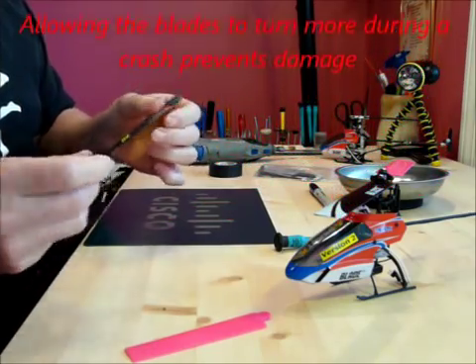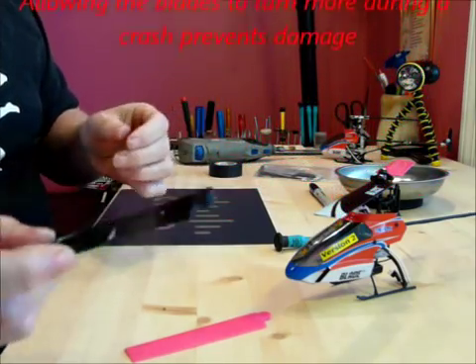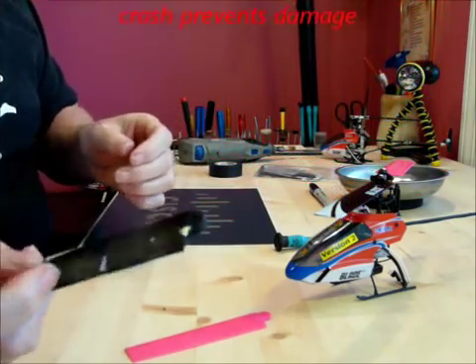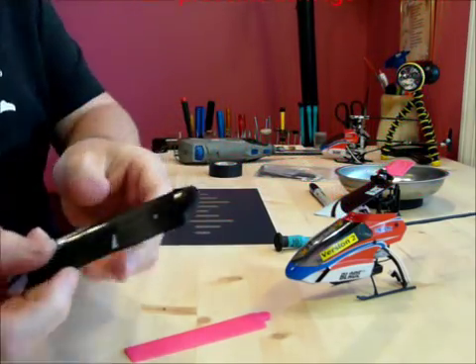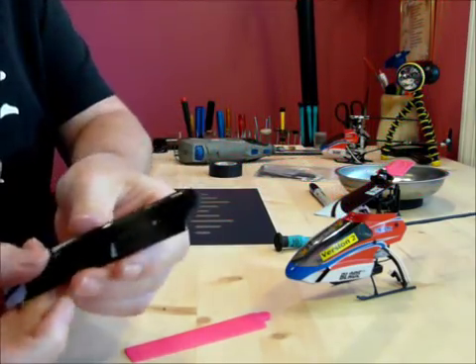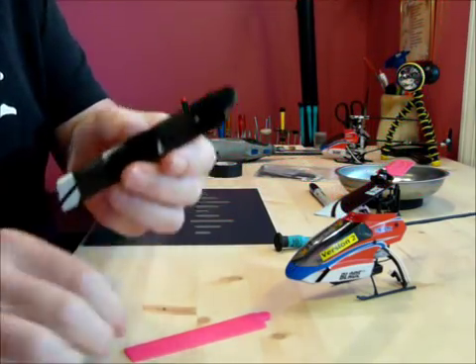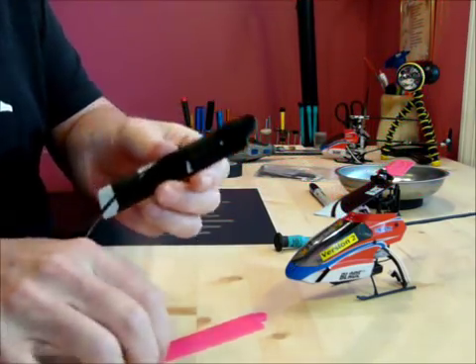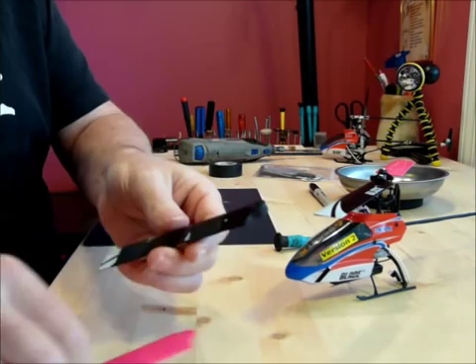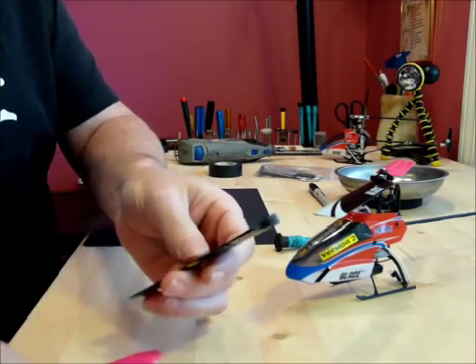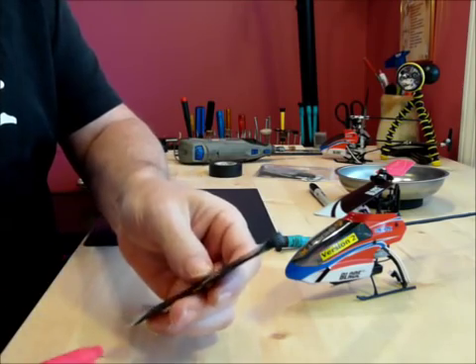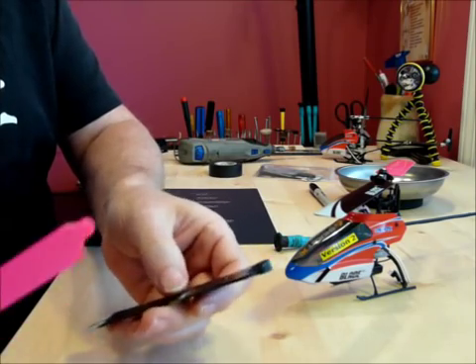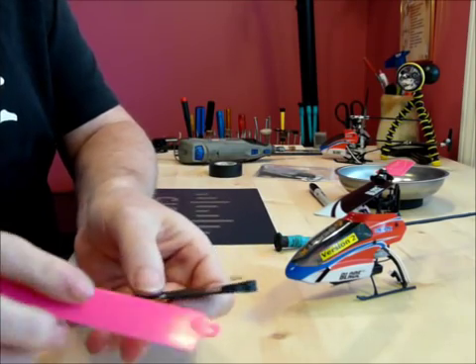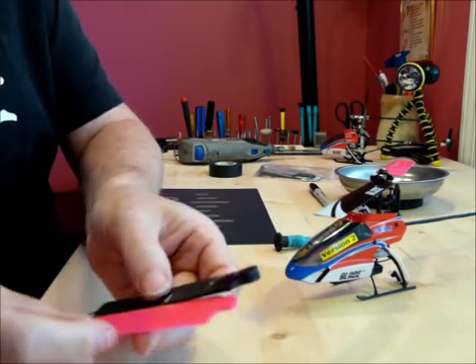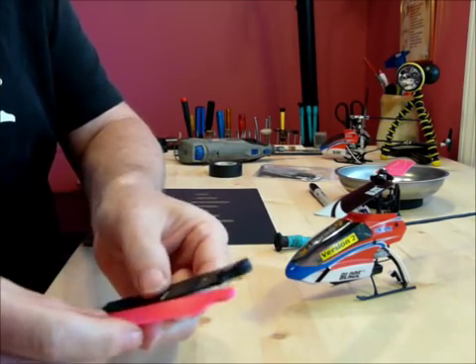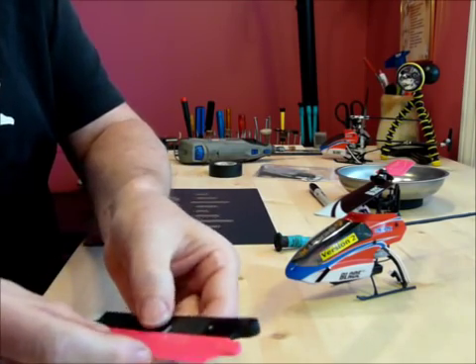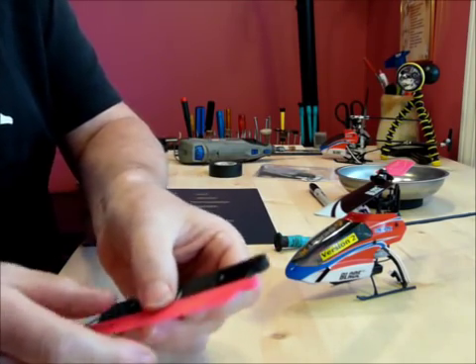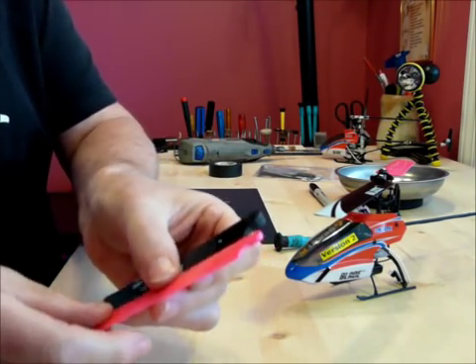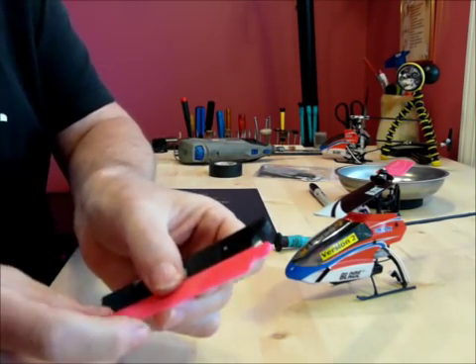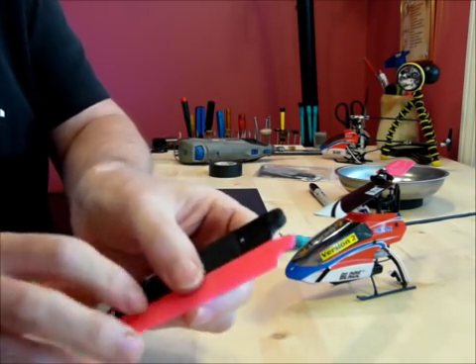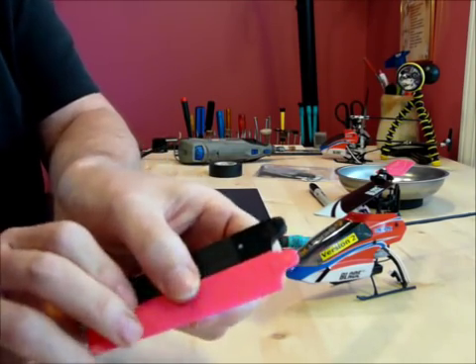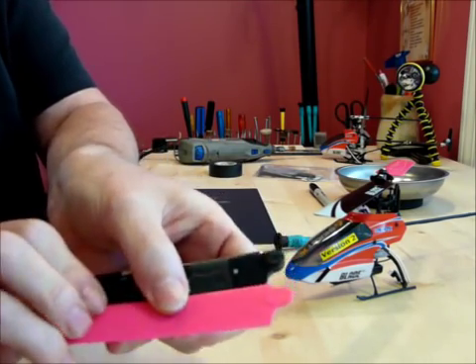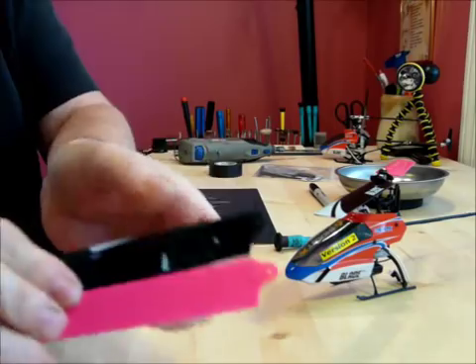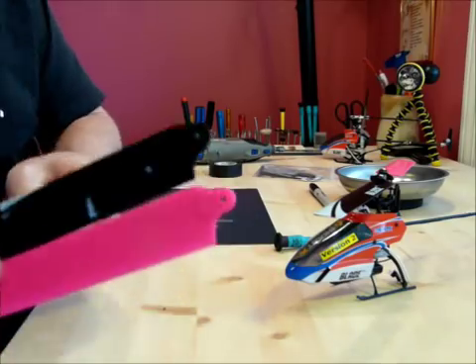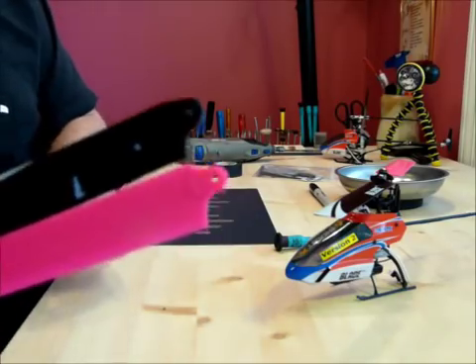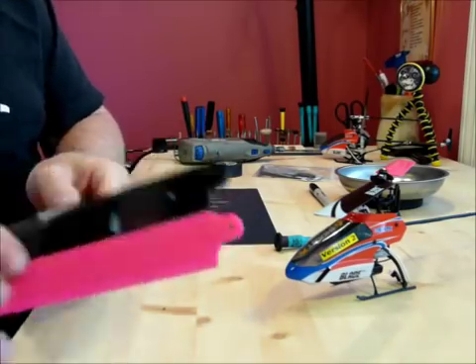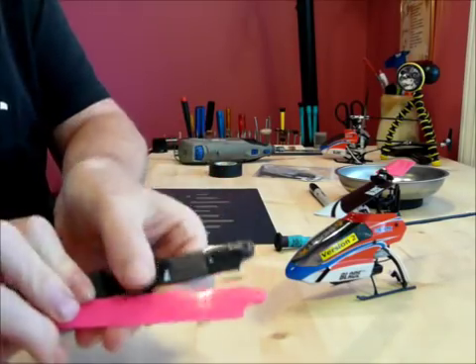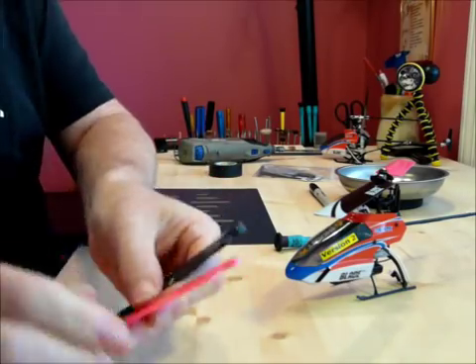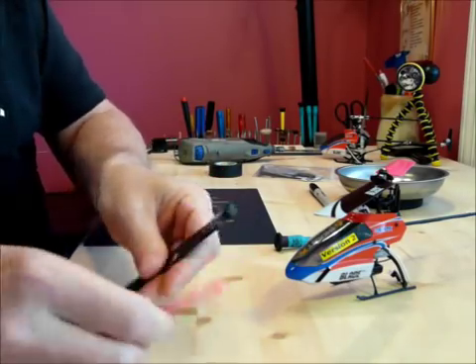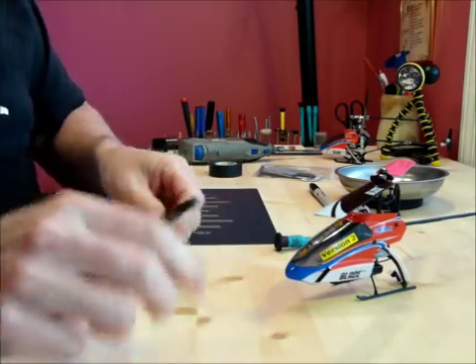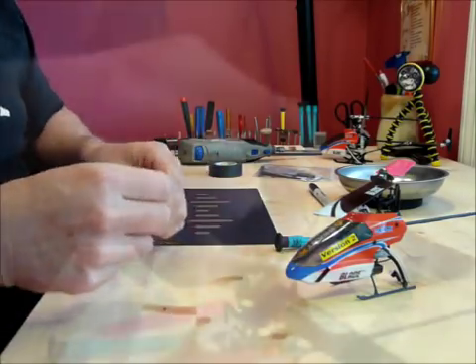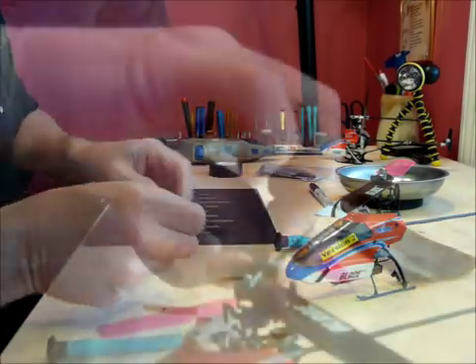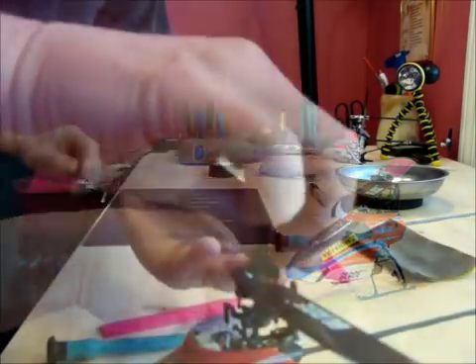And that's what it's looking like so far. I'm going to take a little sandpaper and see if I can get it a little better.